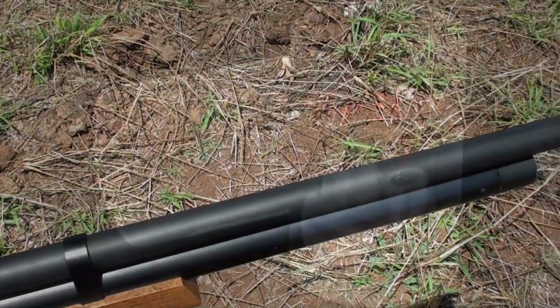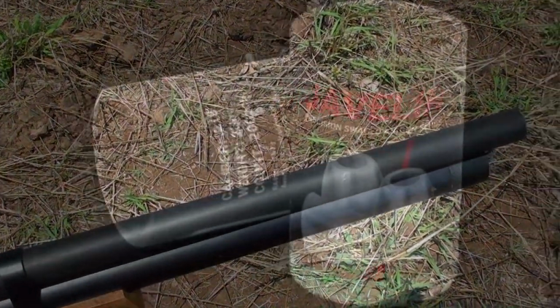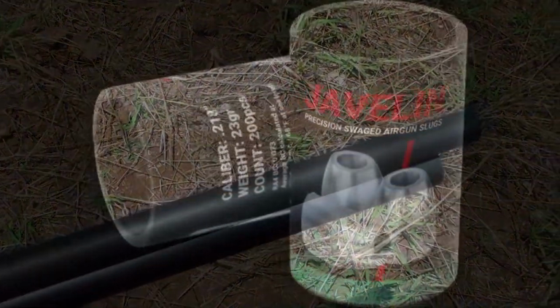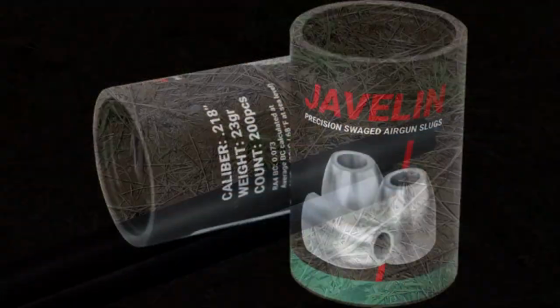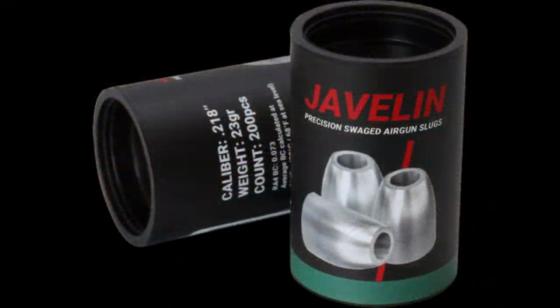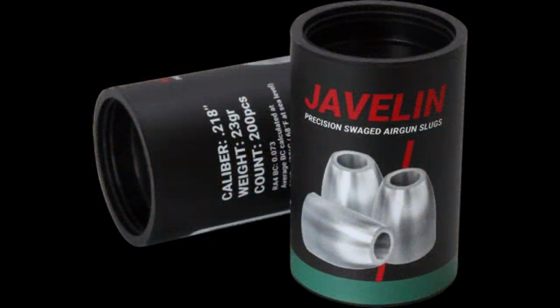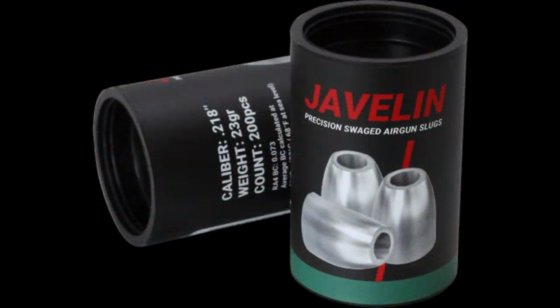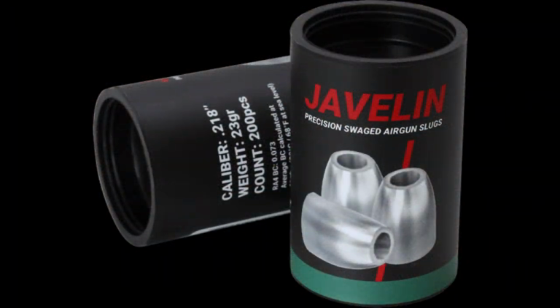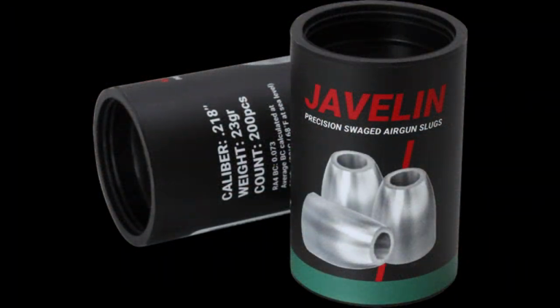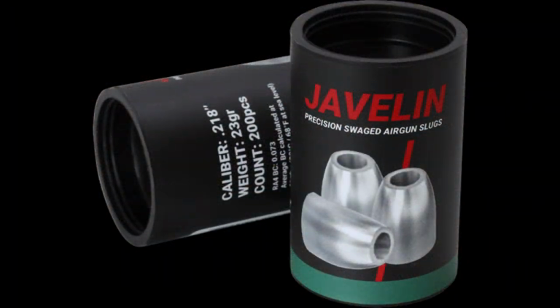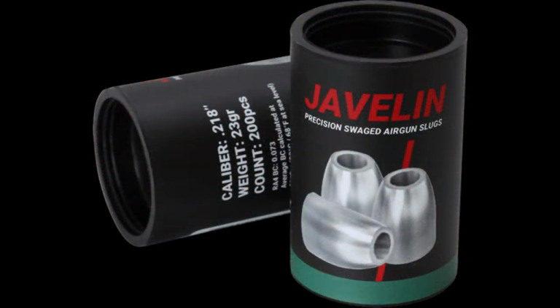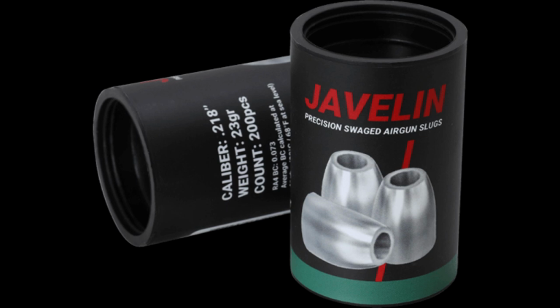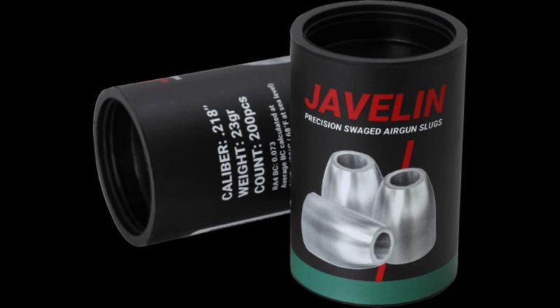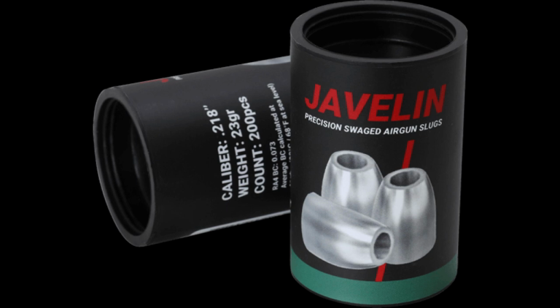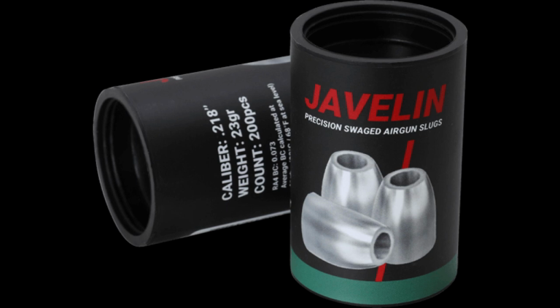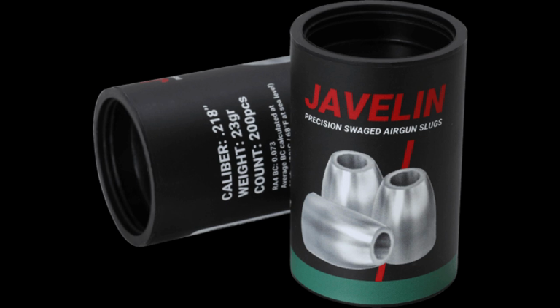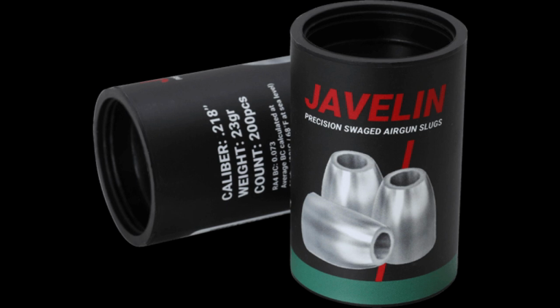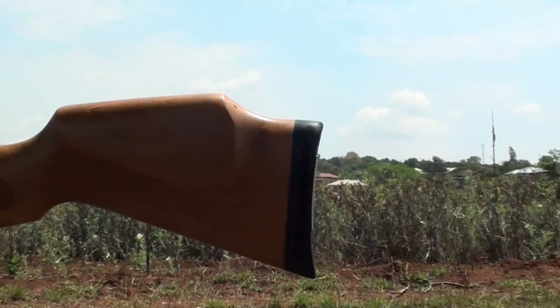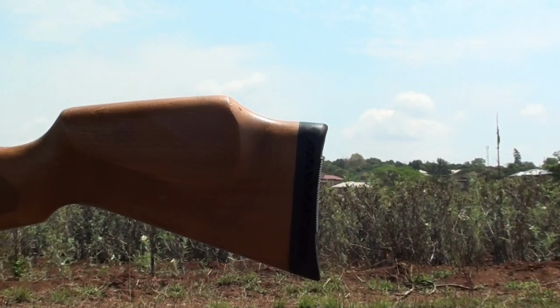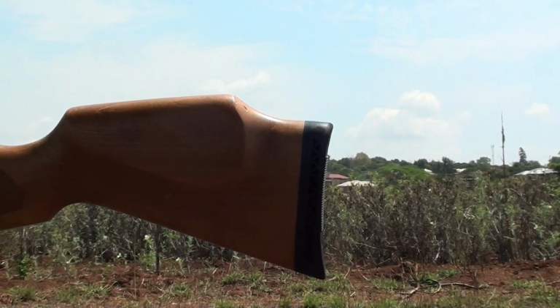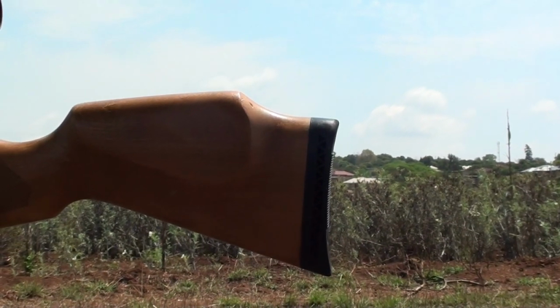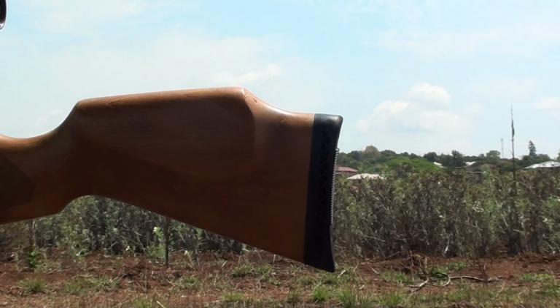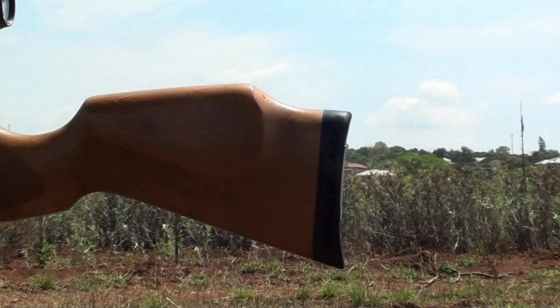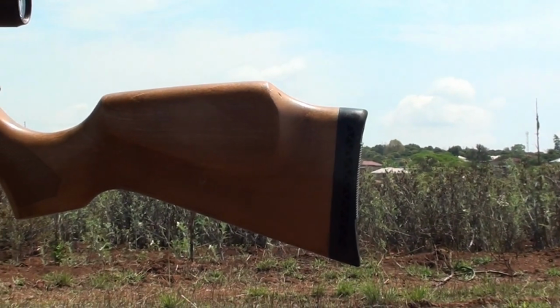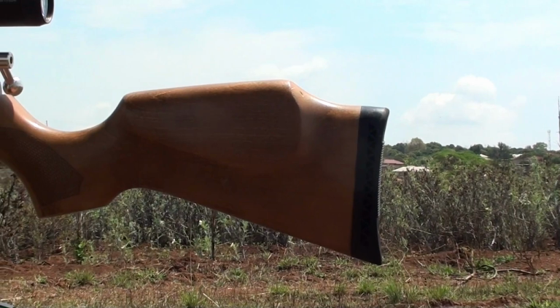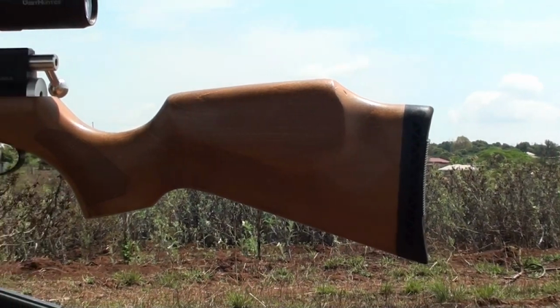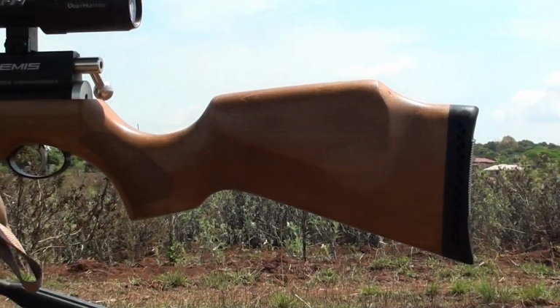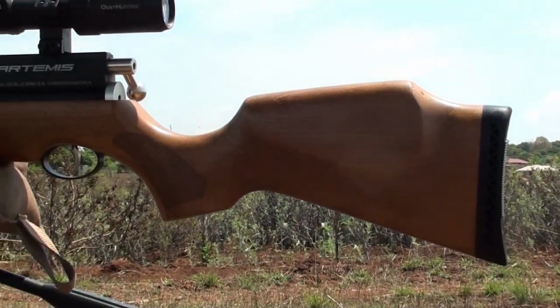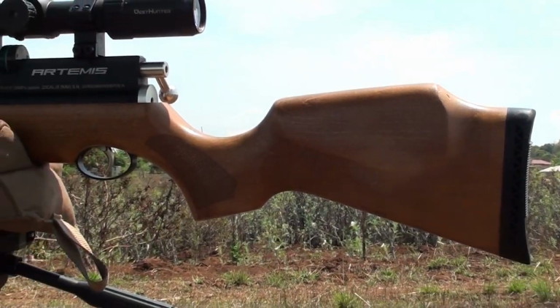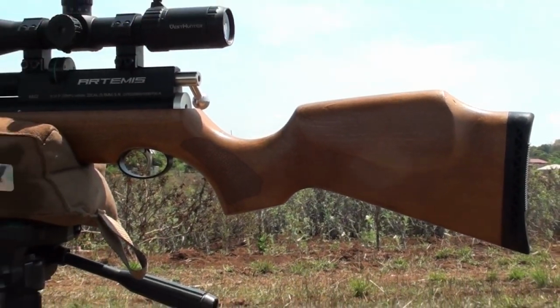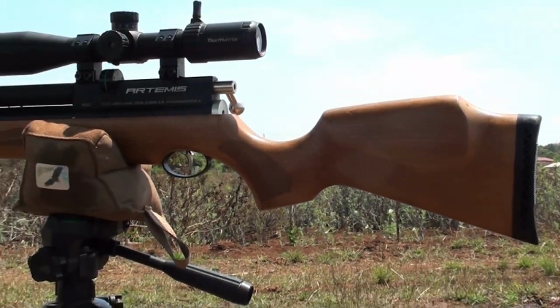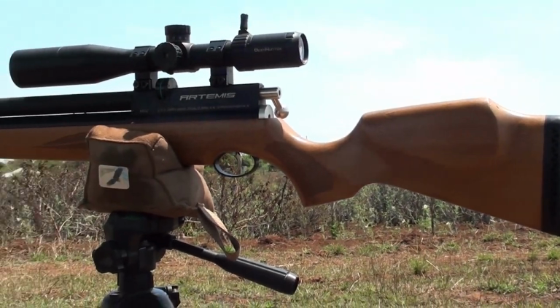One thing I can tell you about the Javelin Slacks is that they hit very hard. They hit like a sledgehammer — they are unforgiving — and they were able to buck the wind very well, because on the day of the shooting it was very windy.